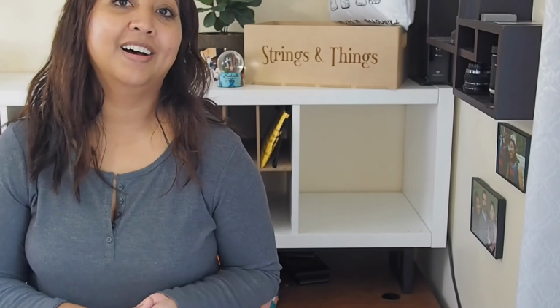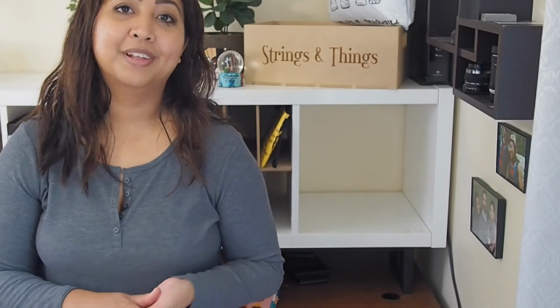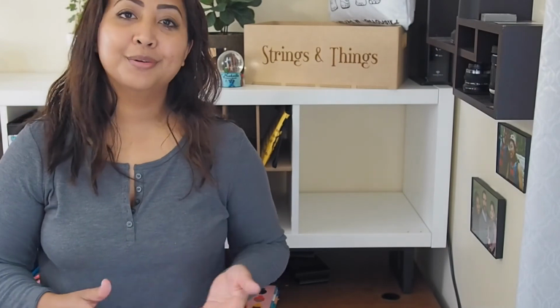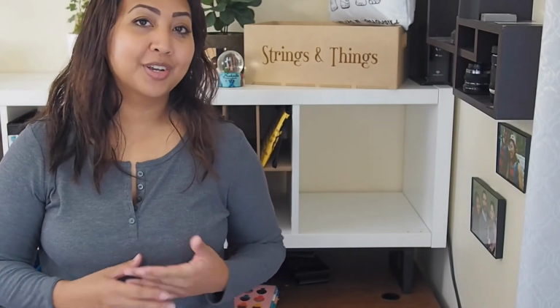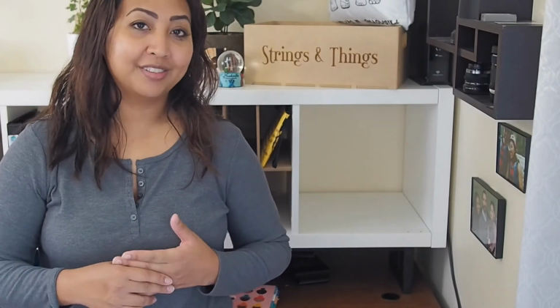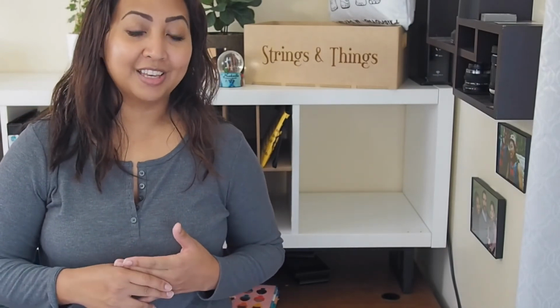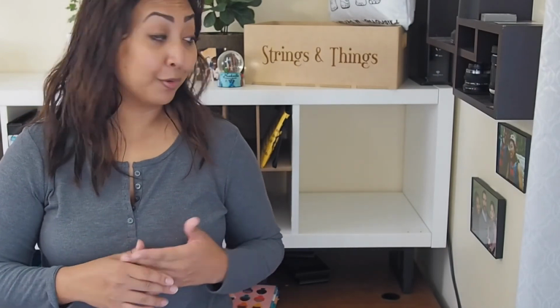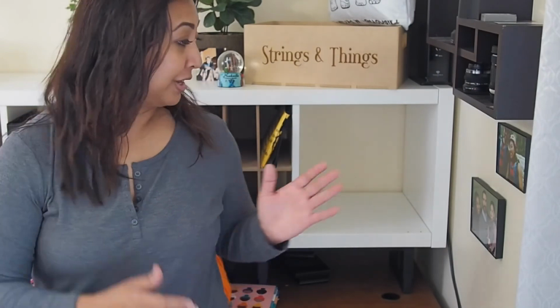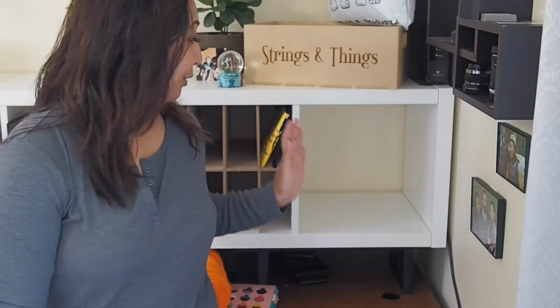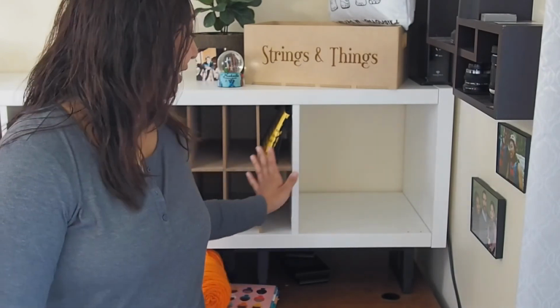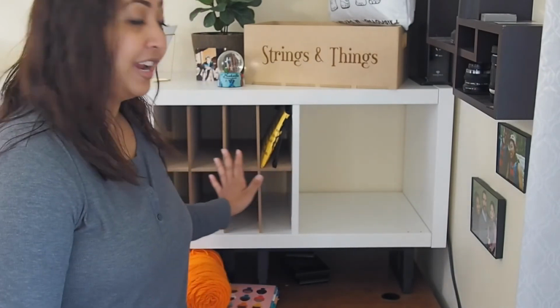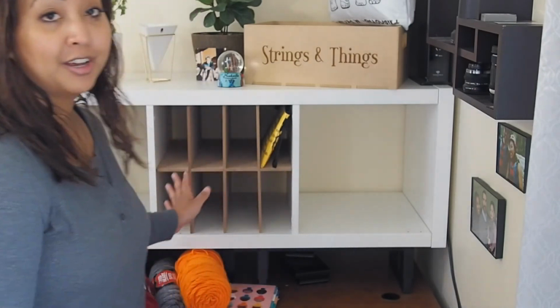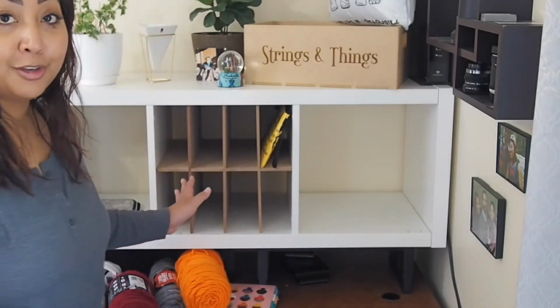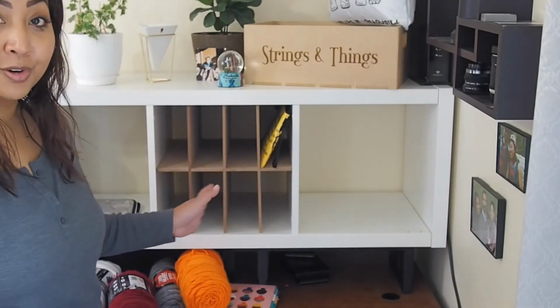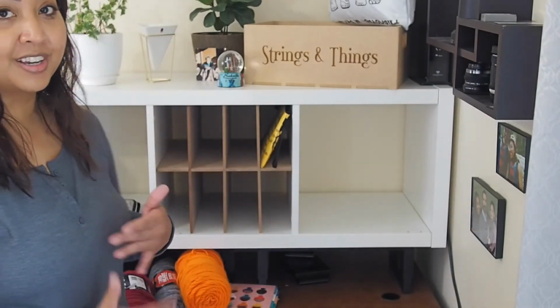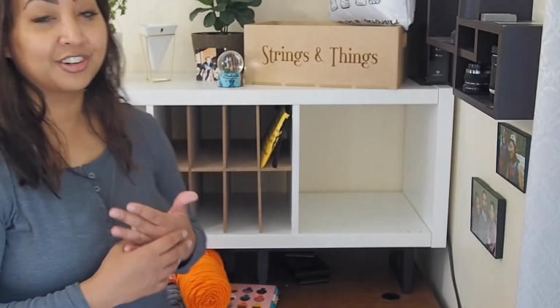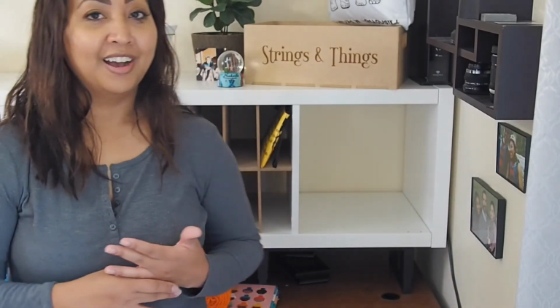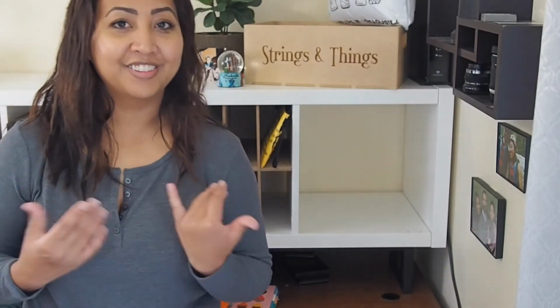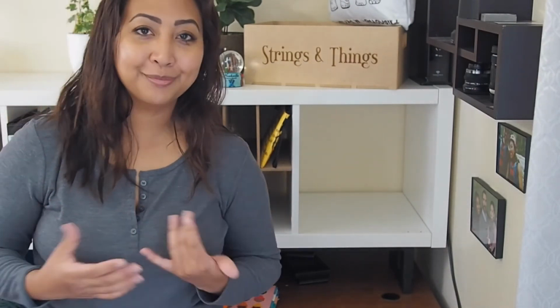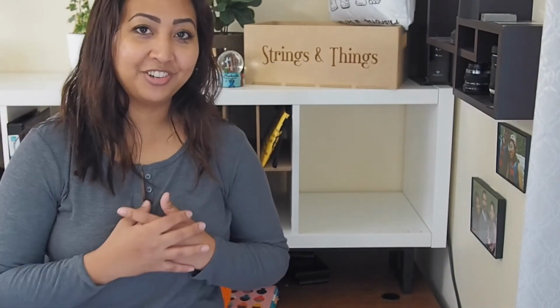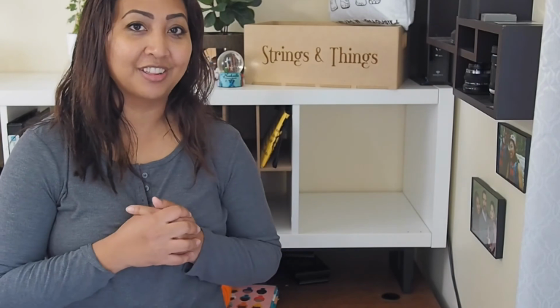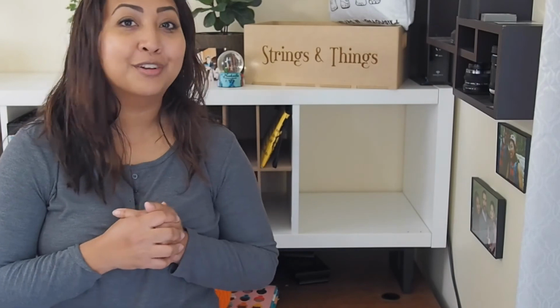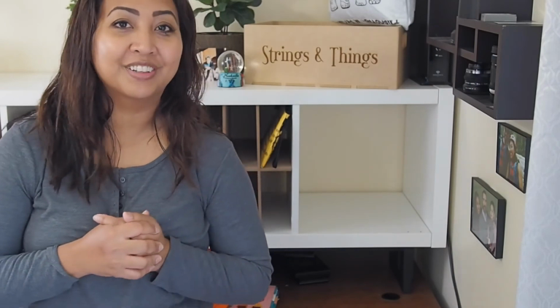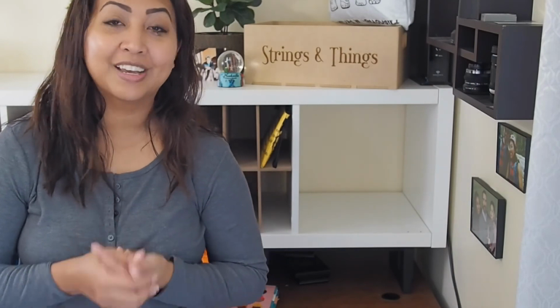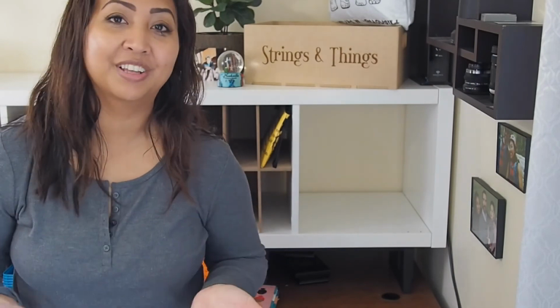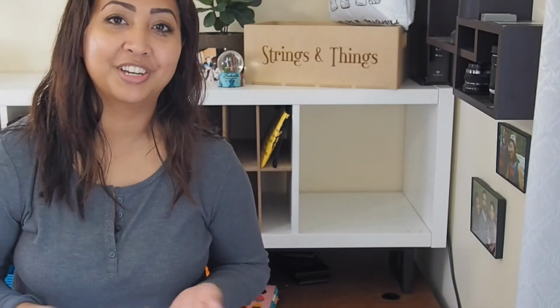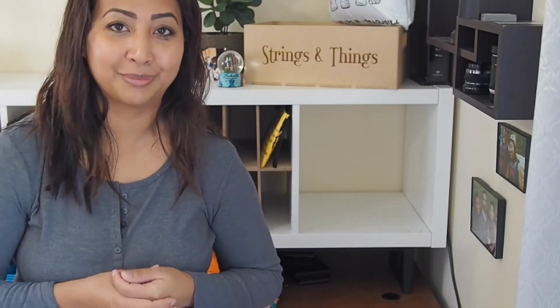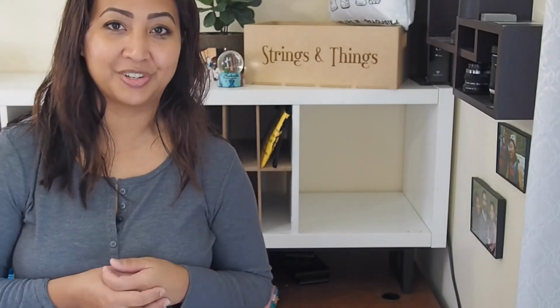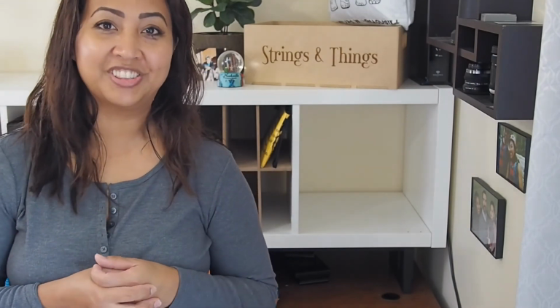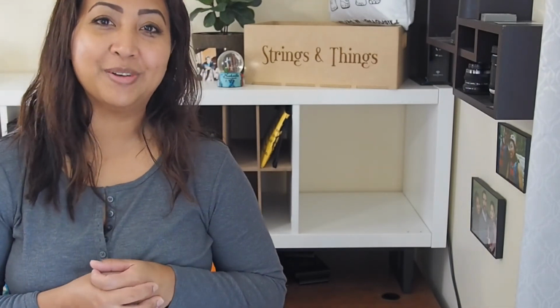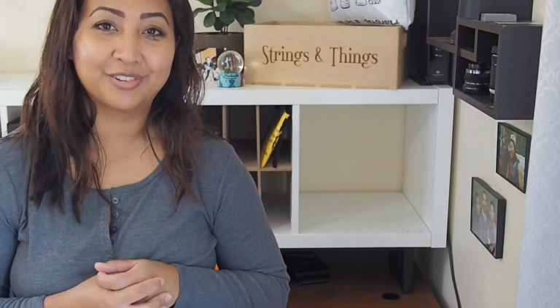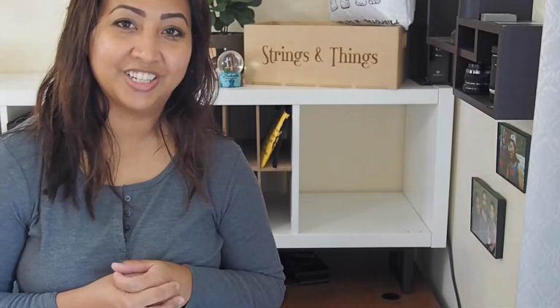Let us know what you guys think. If you already have our eight cubby cube organizer, send us pictures. I've seen people place their filing in there and it fits easily just like that. We'd love to hear from you all. Thank you guys for watching.